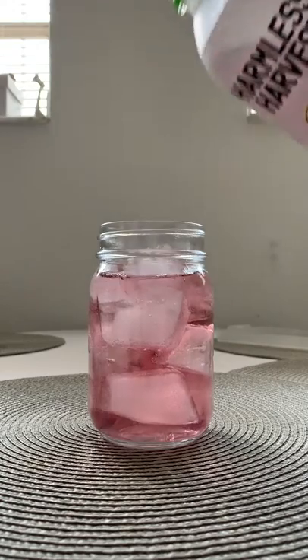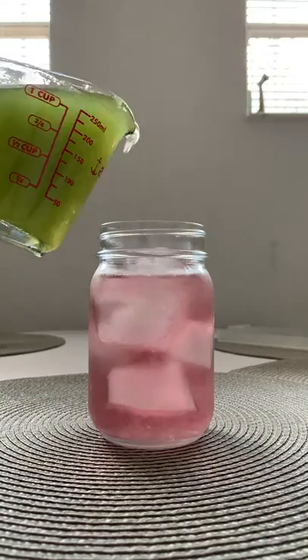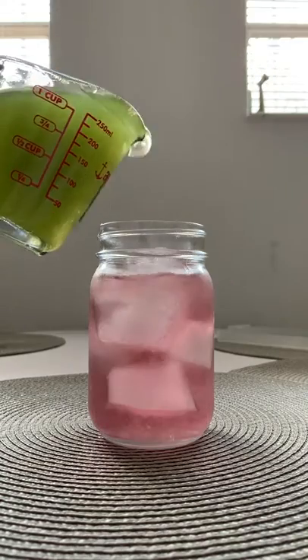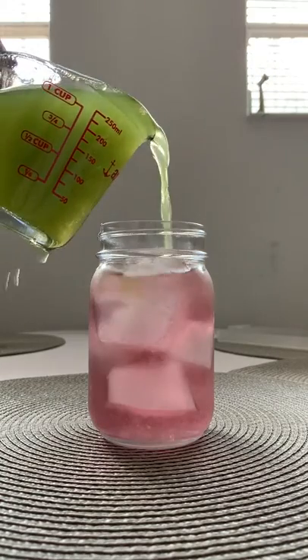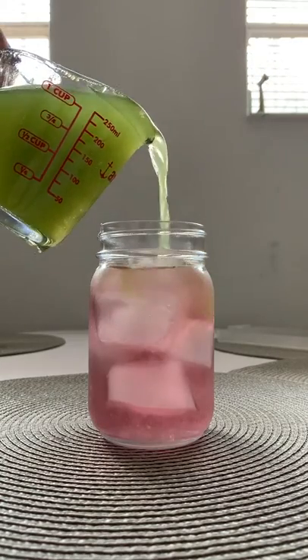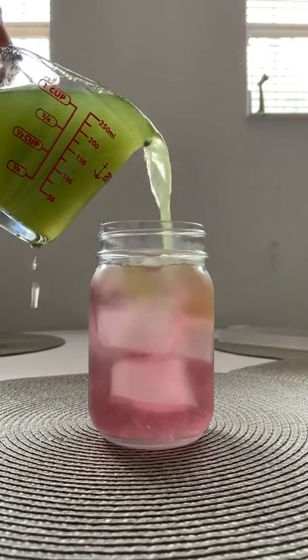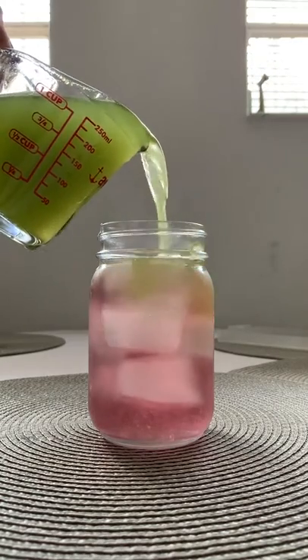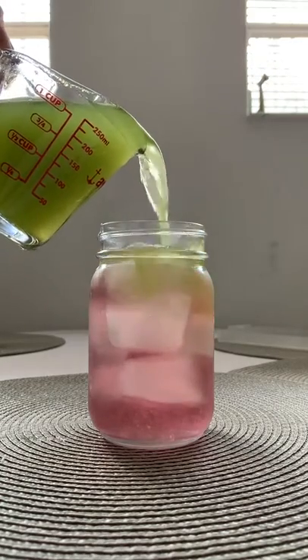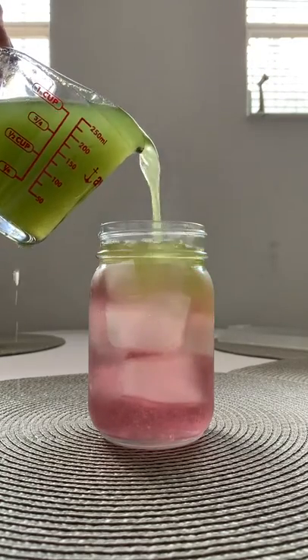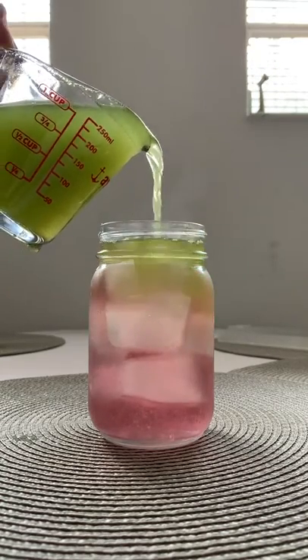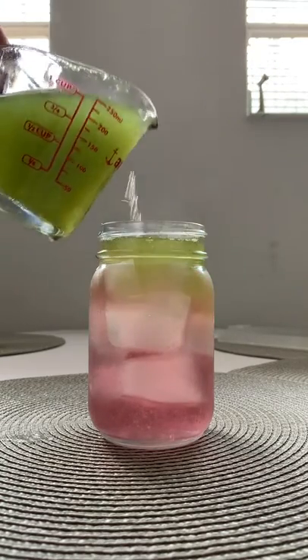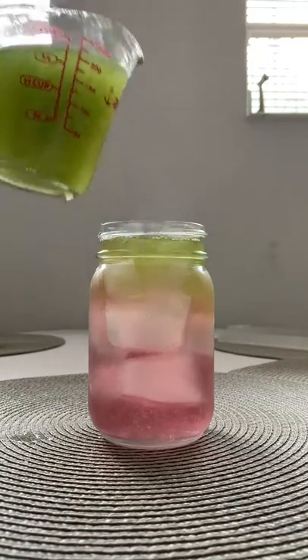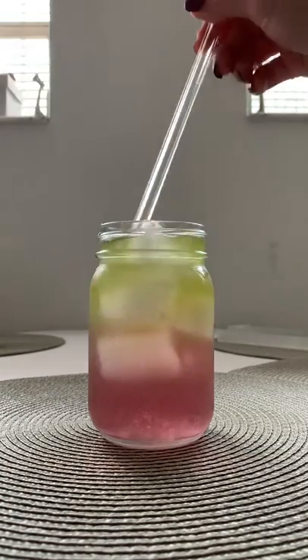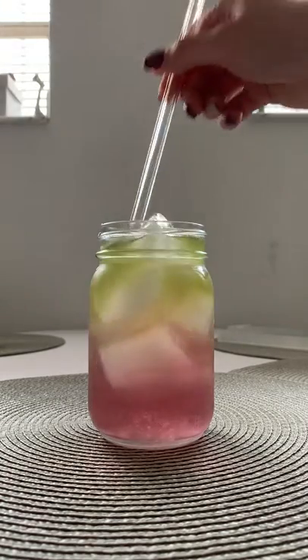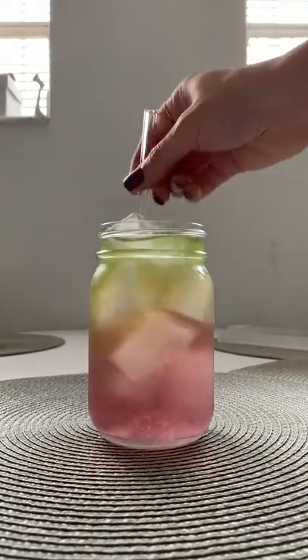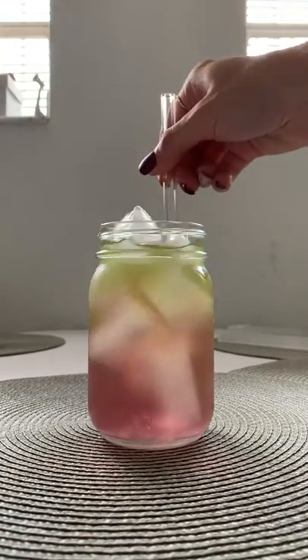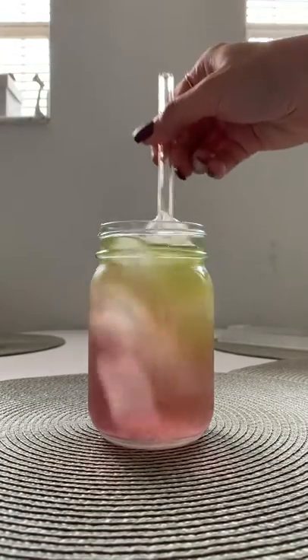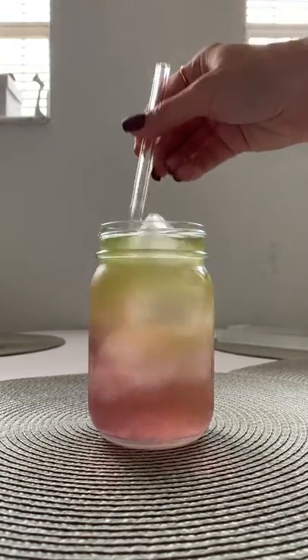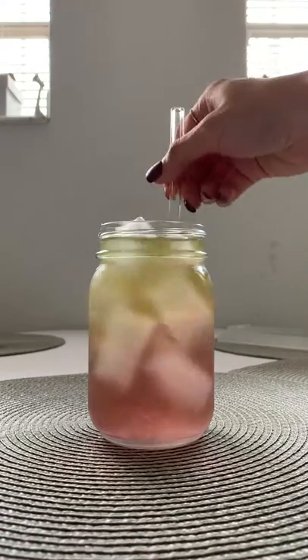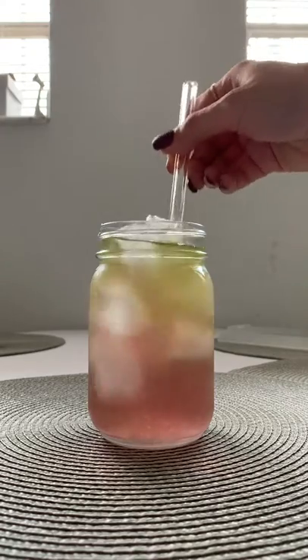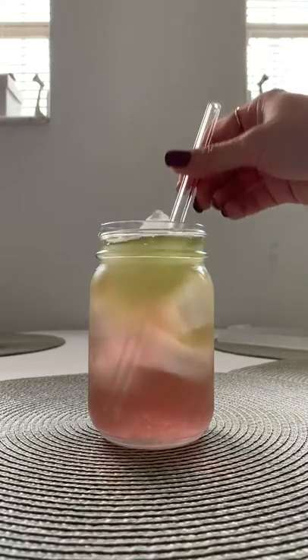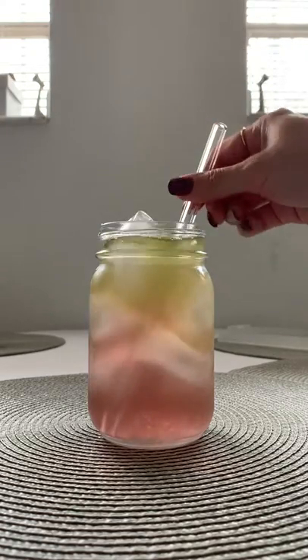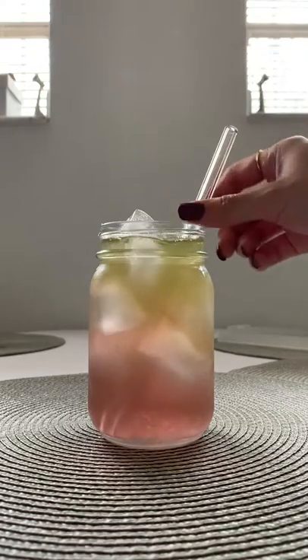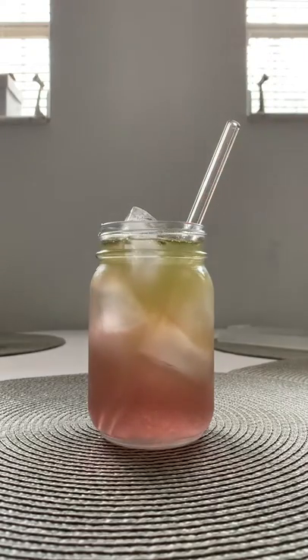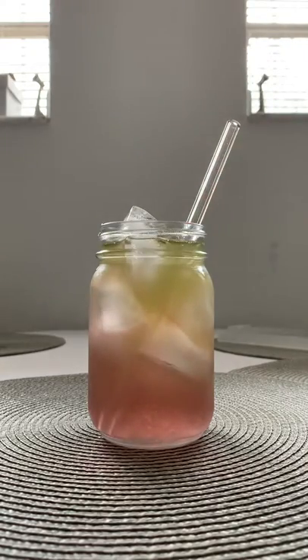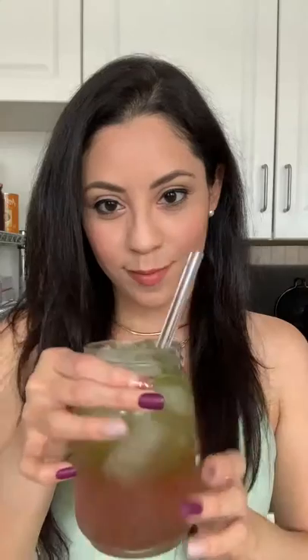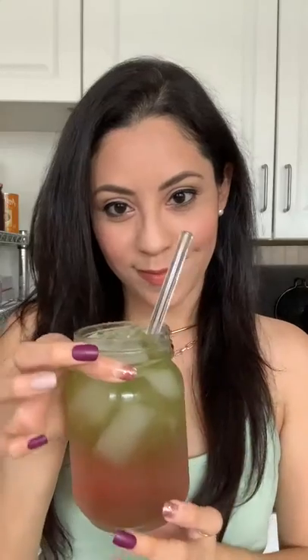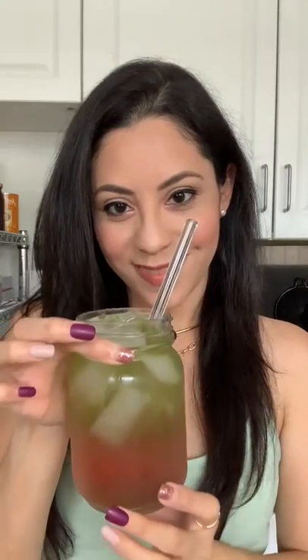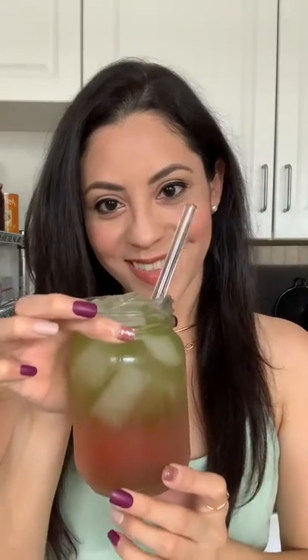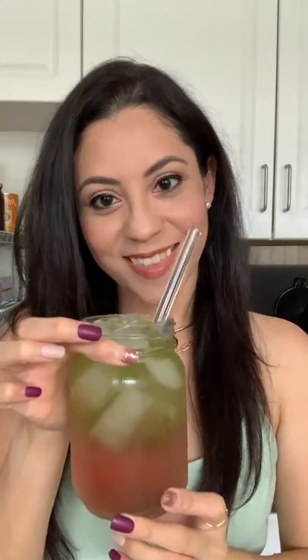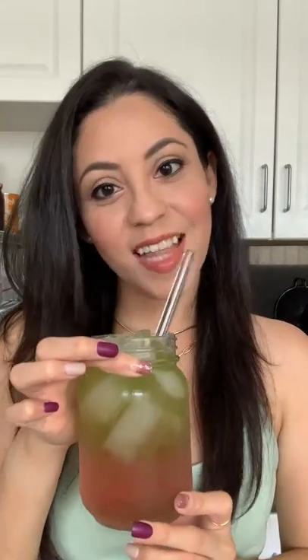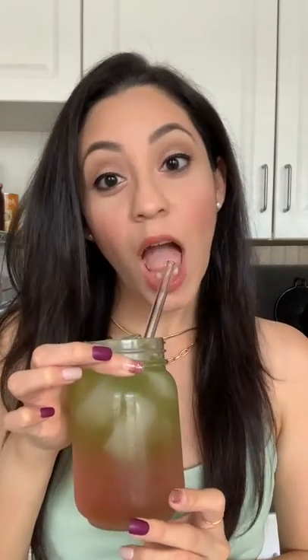The color is so beautiful — it's ready to enjoy. But you can blend it all together so that the sweetness evens out. It's so delicious and so refreshing.